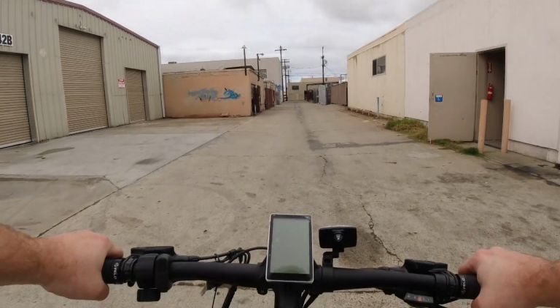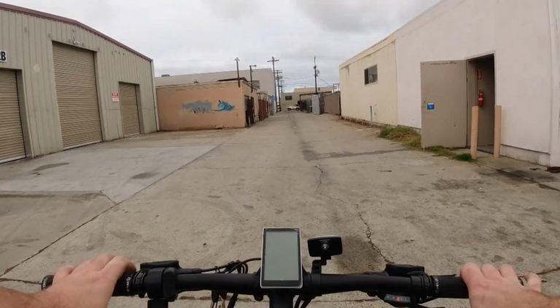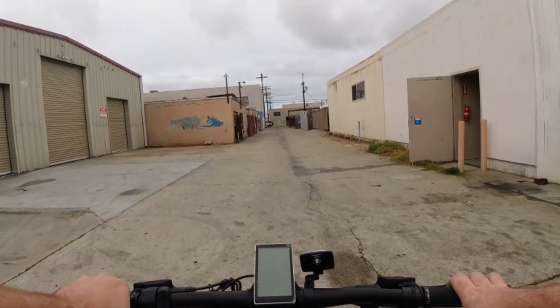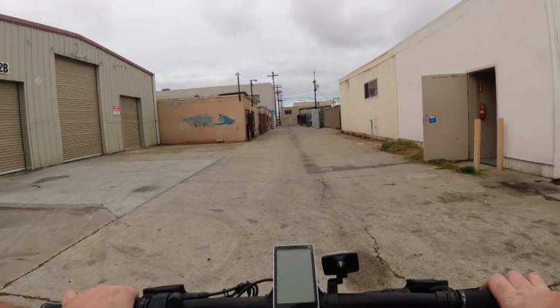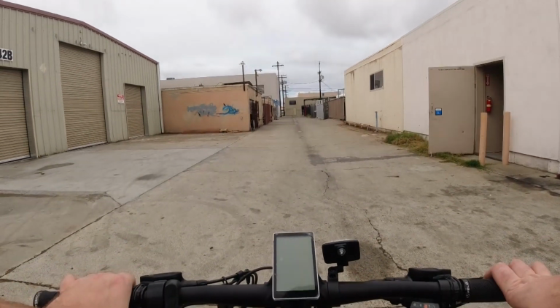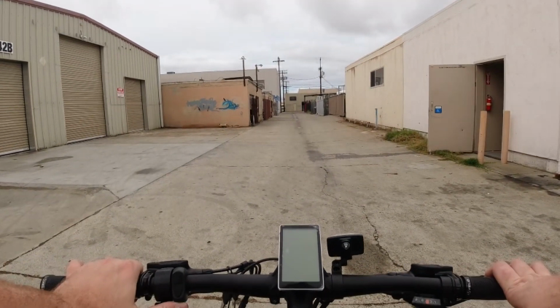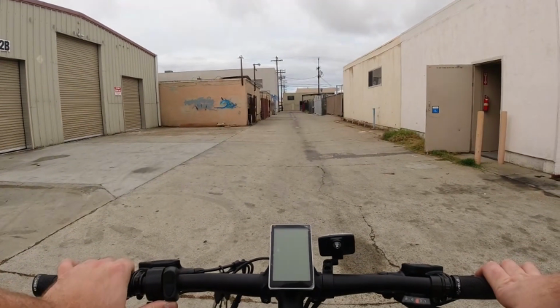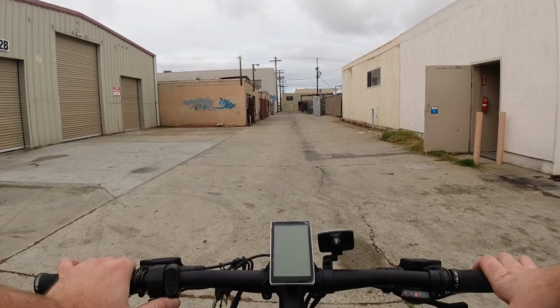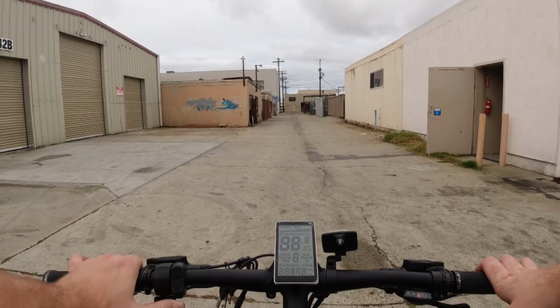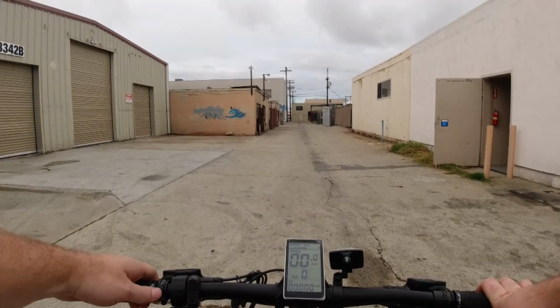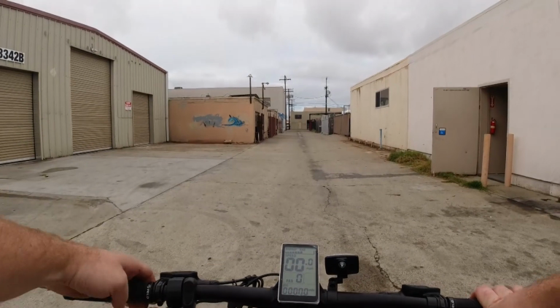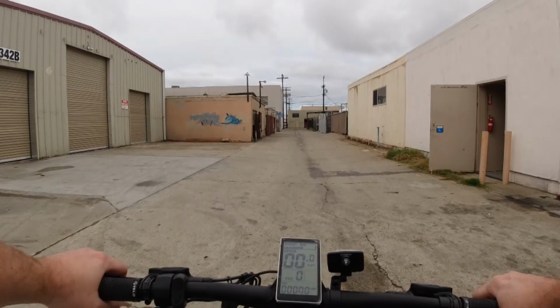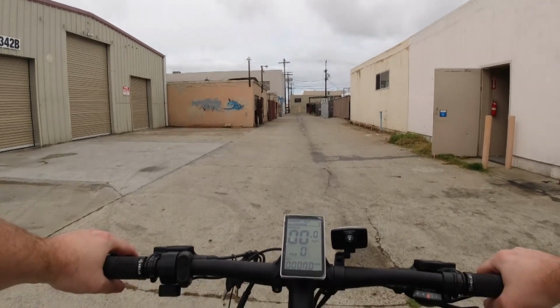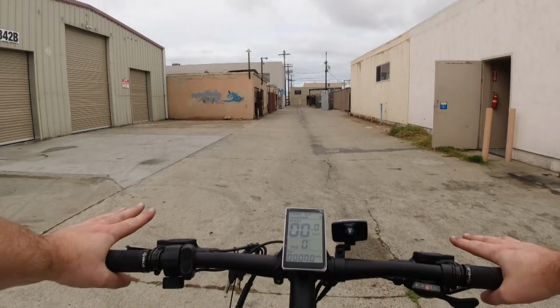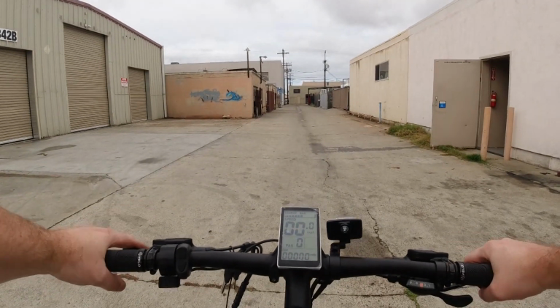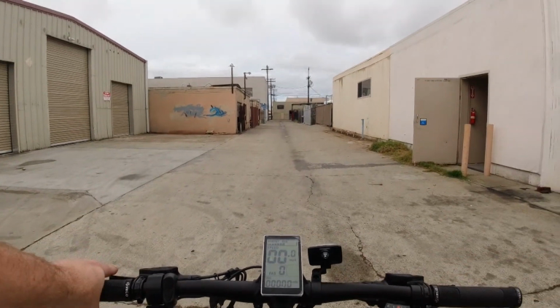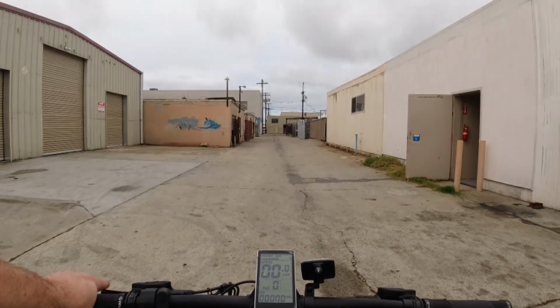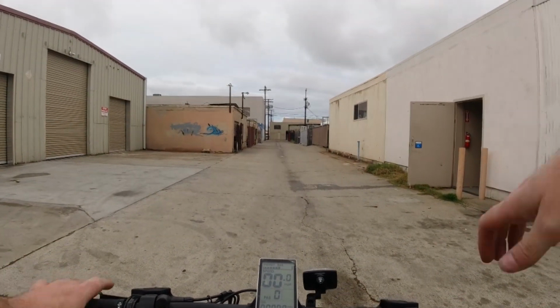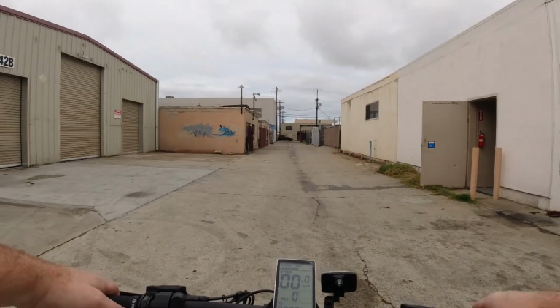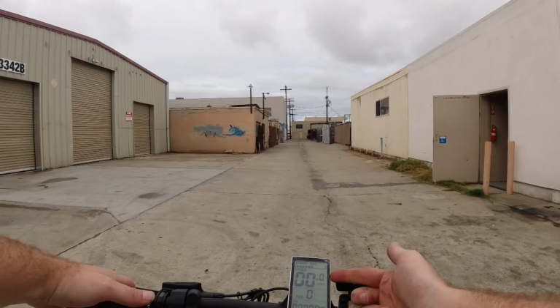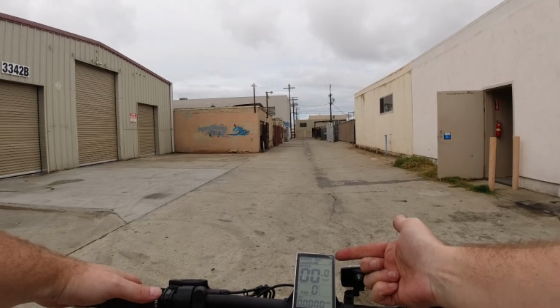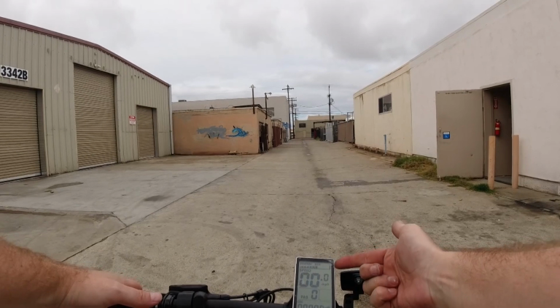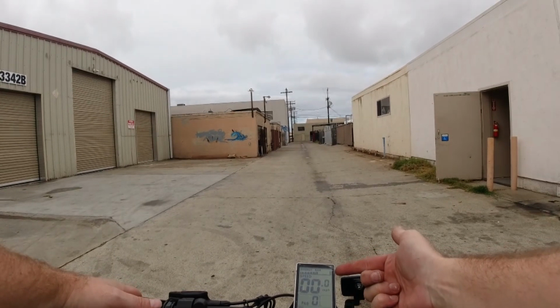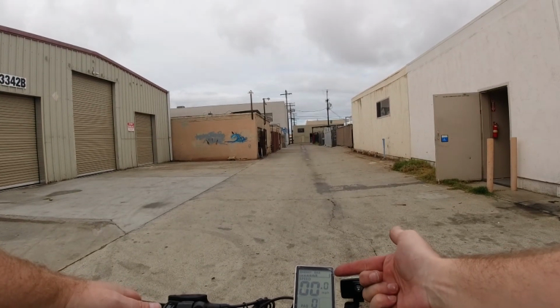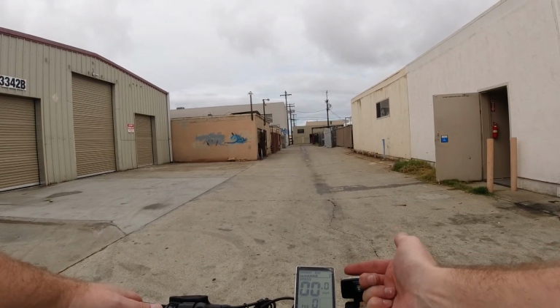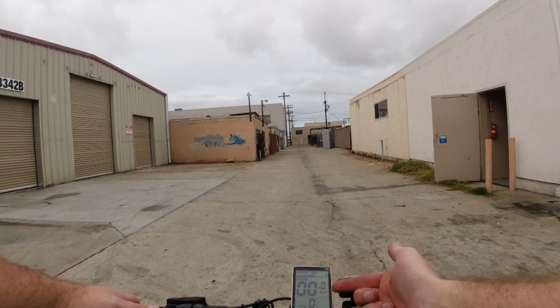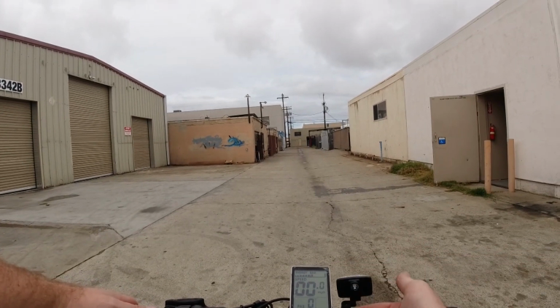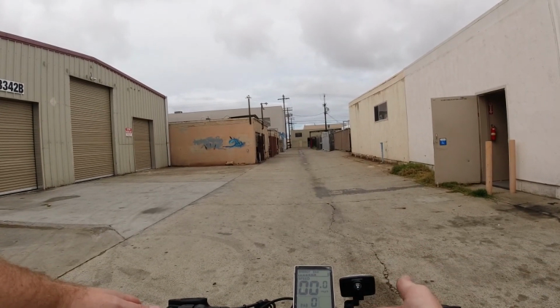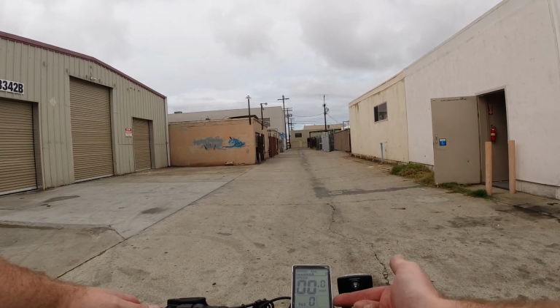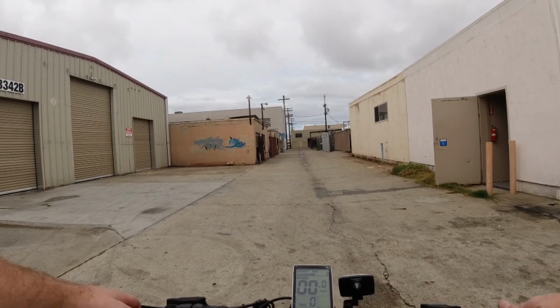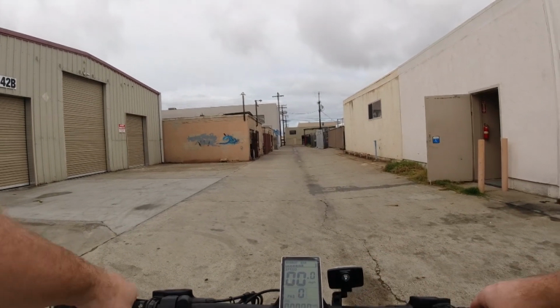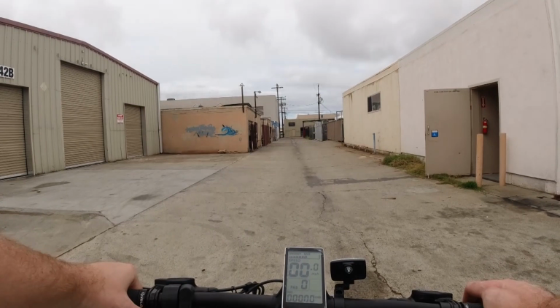Today we are going to be taking it on its first test ride. I'm going to go ahead and power up our display right here. It's not a color display or backlit, but it does give you quite a few details — we have our speed, battery life, overall odometer, and our pedal assist level.